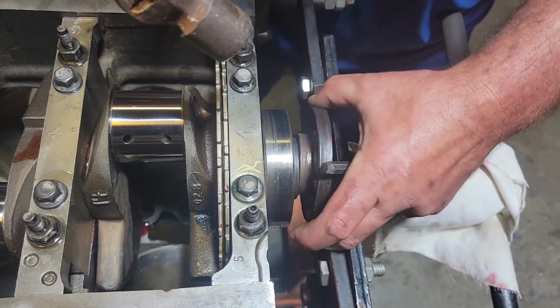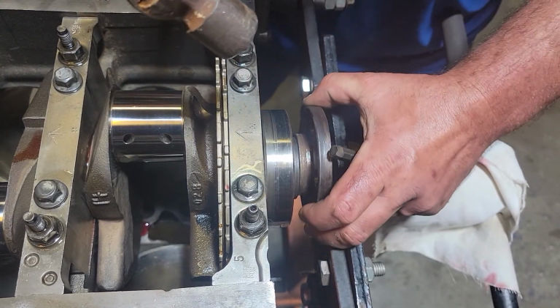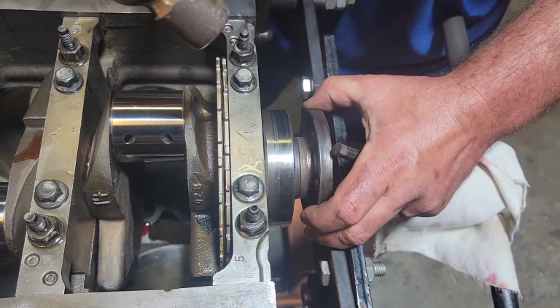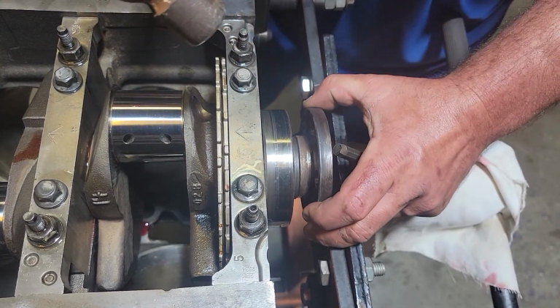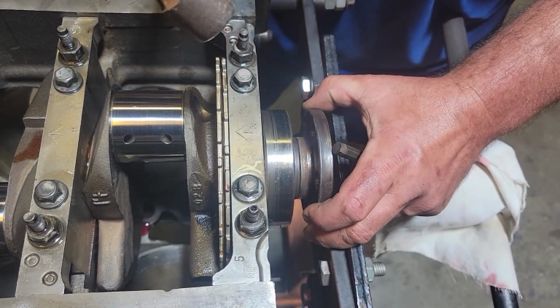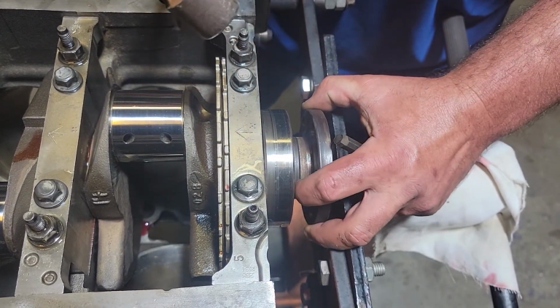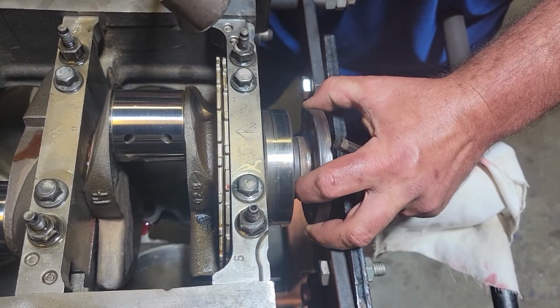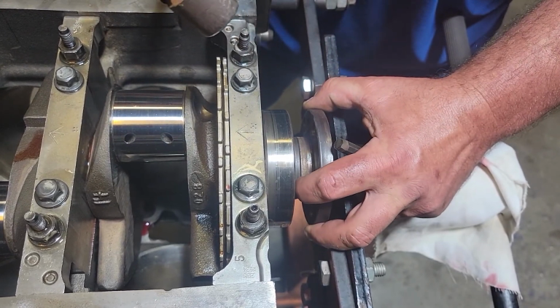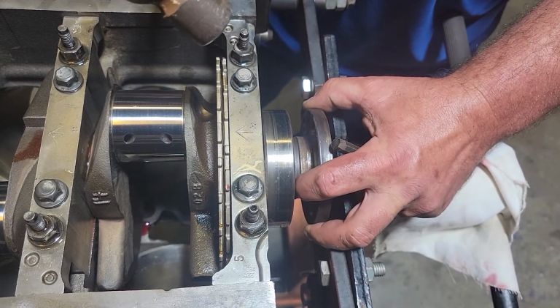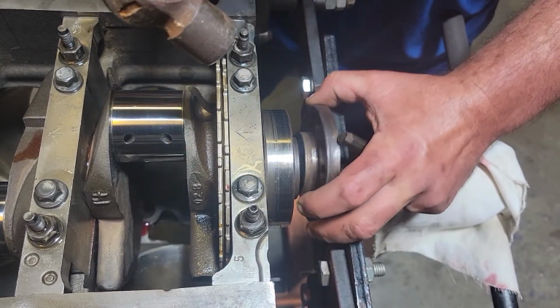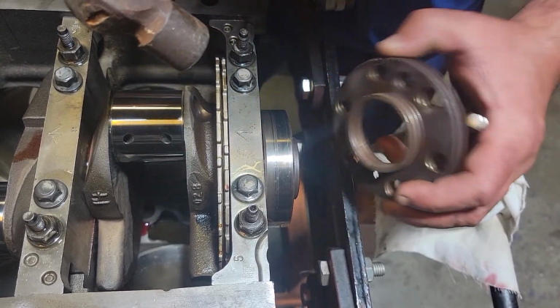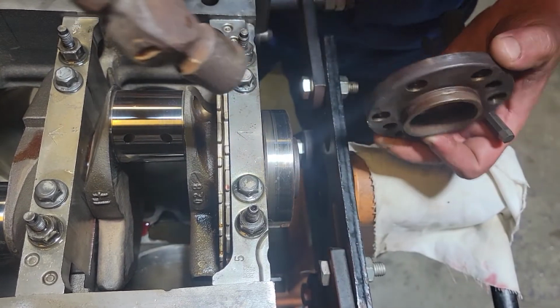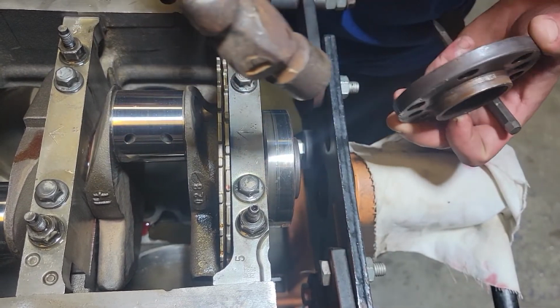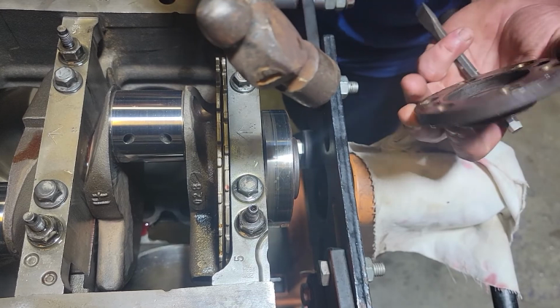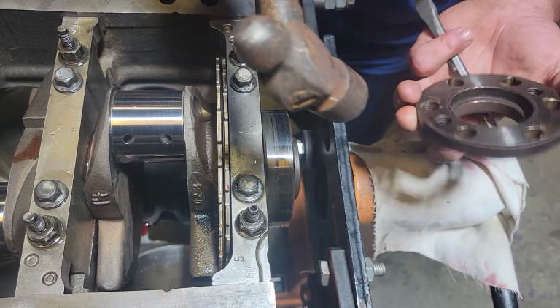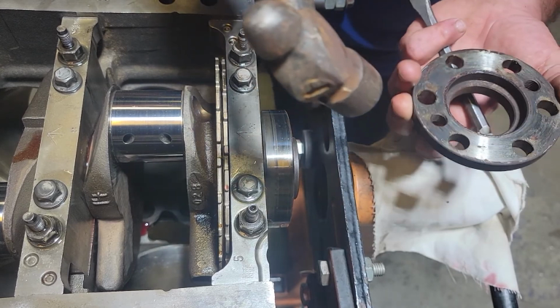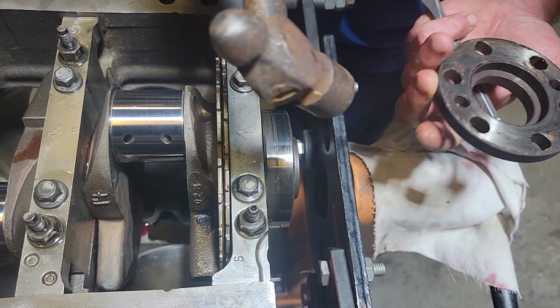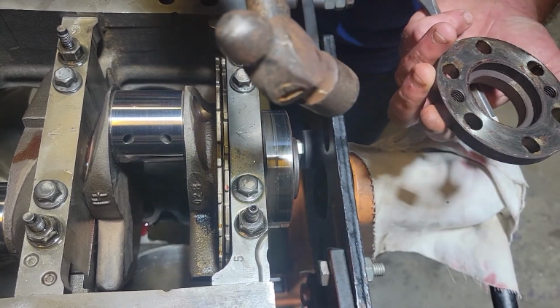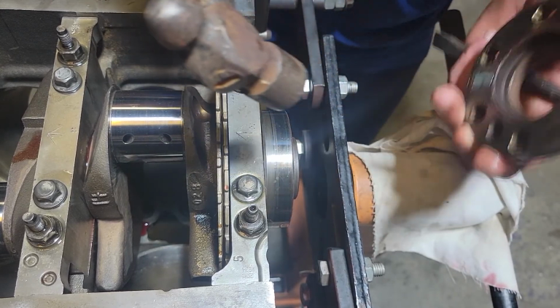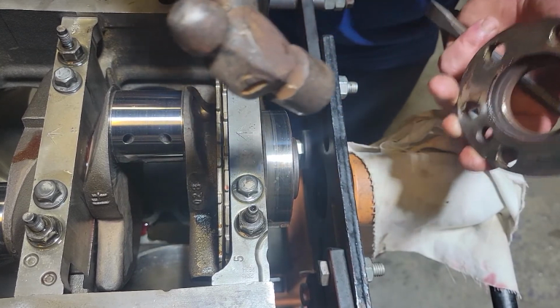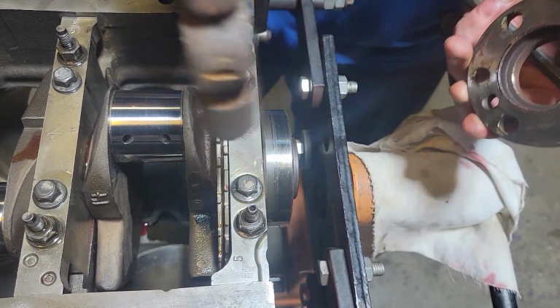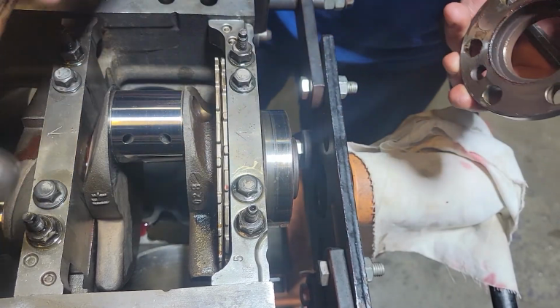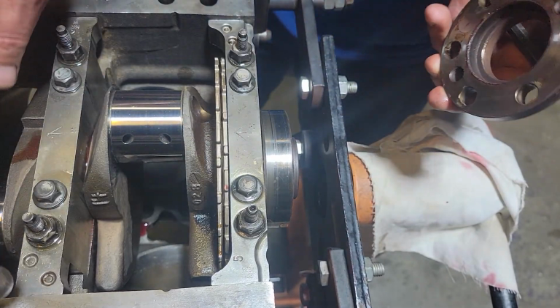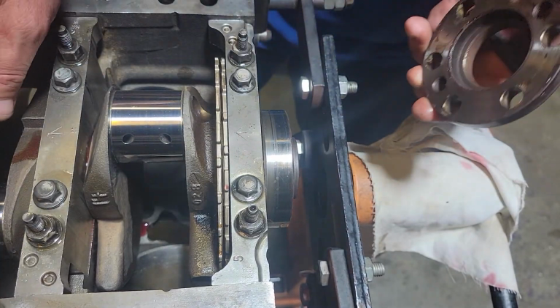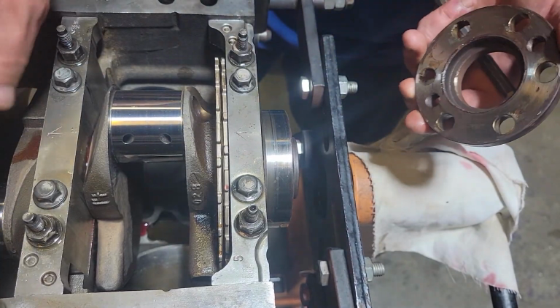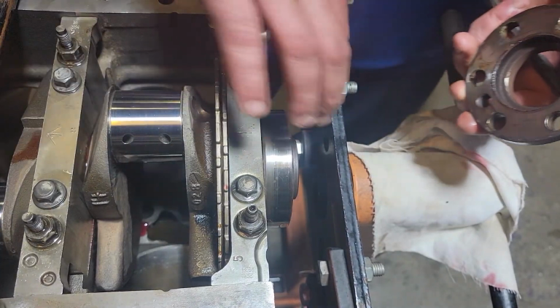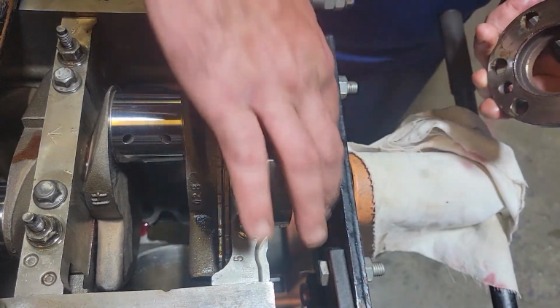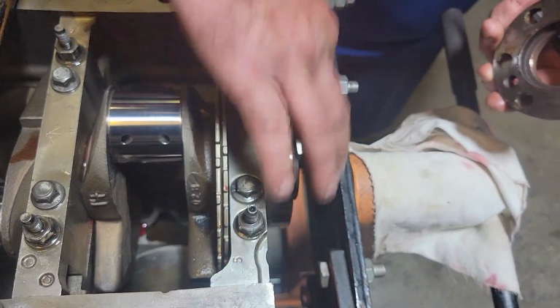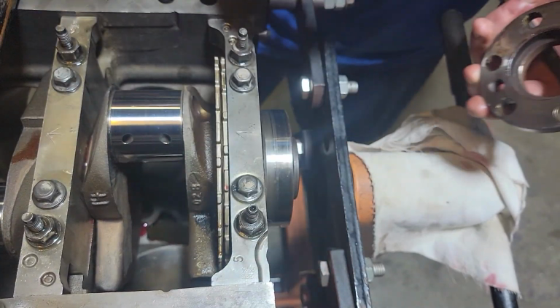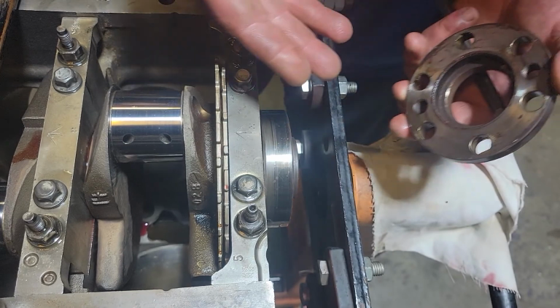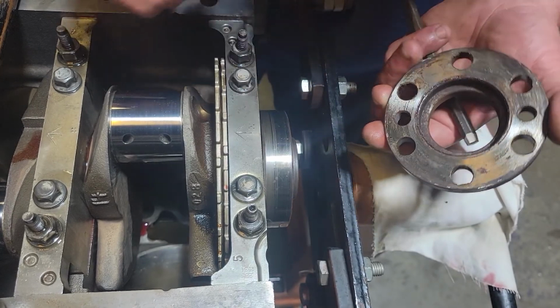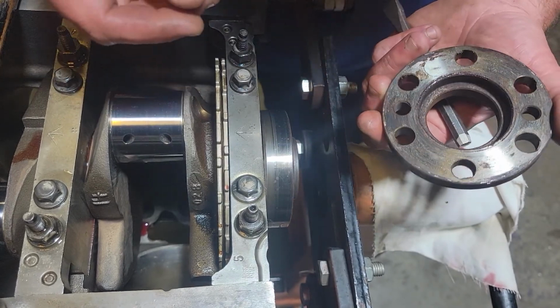Actually, maybe they are the same size — I'm not sure. But if you're going to pull this off and need to run it without it, make sure you clean this up before you put the flywheel on.